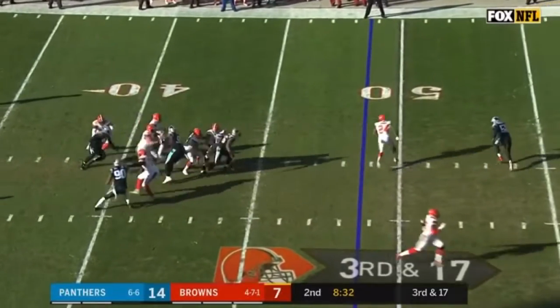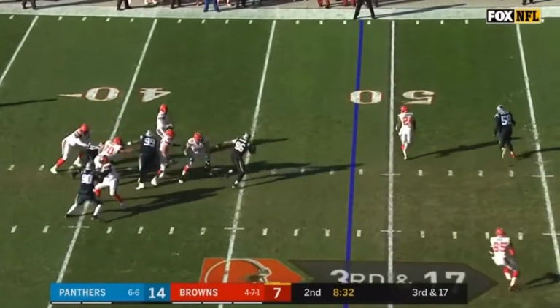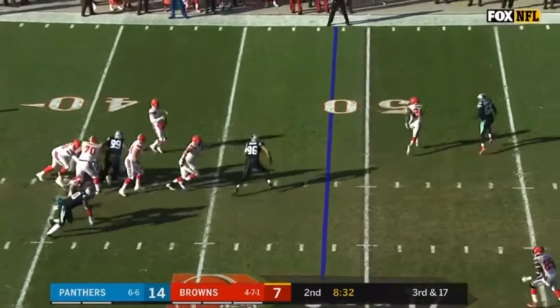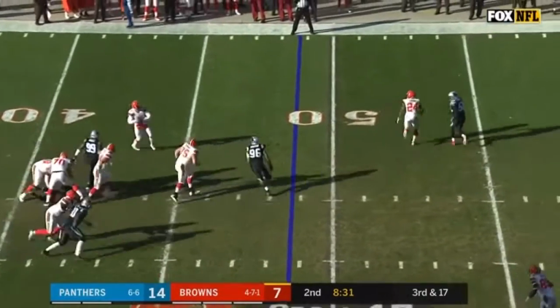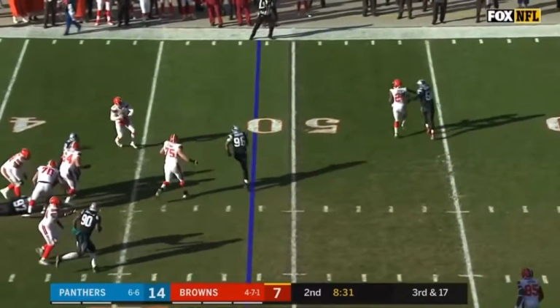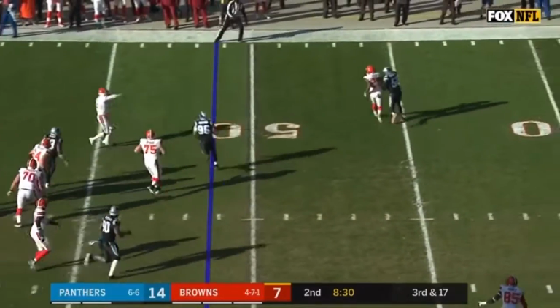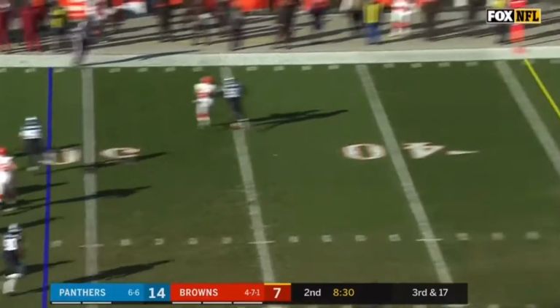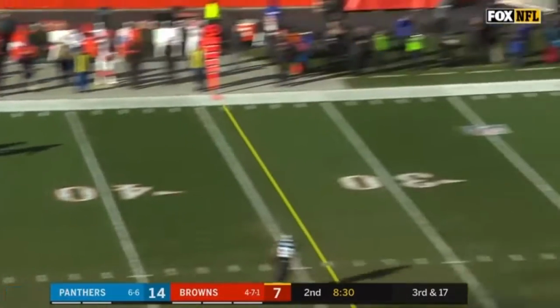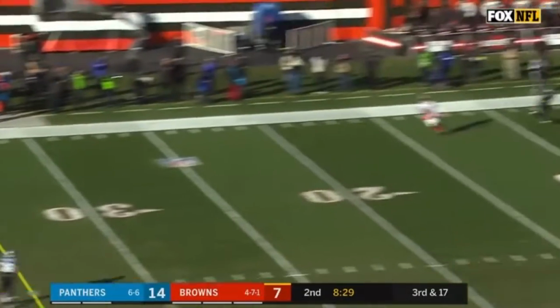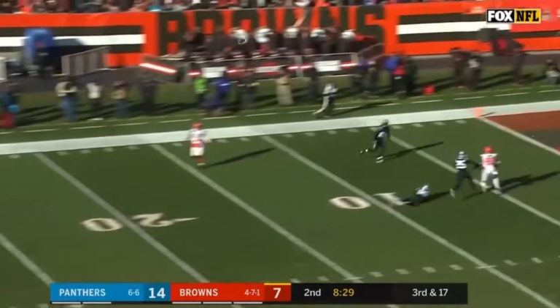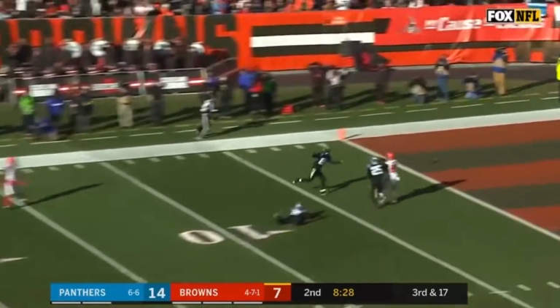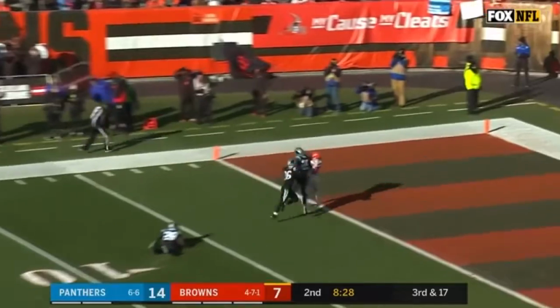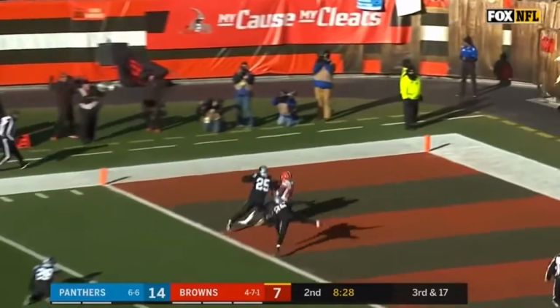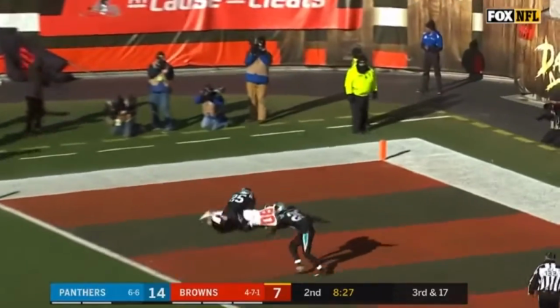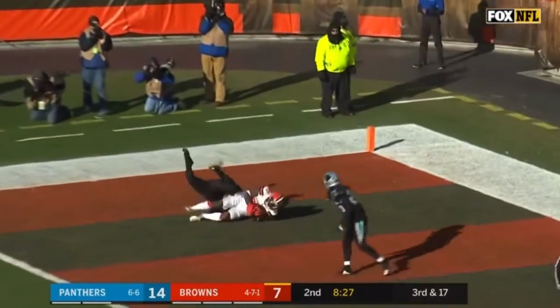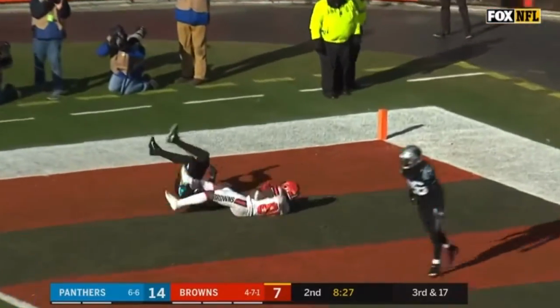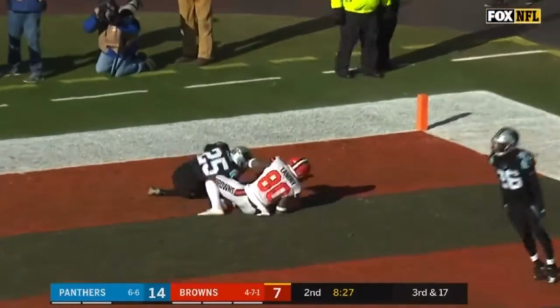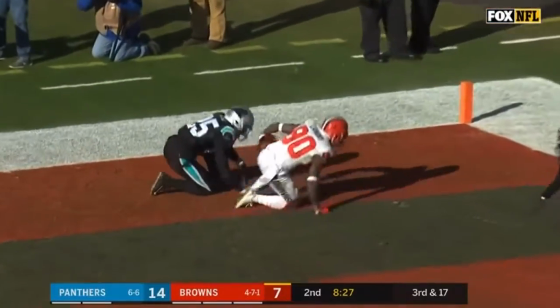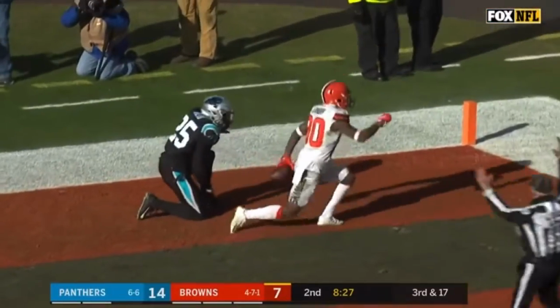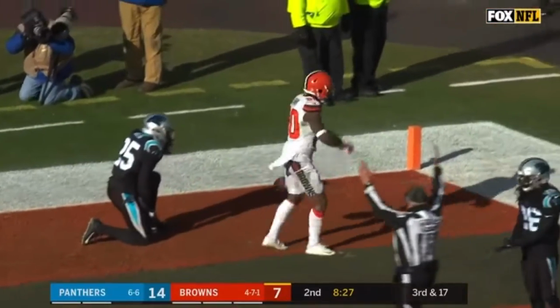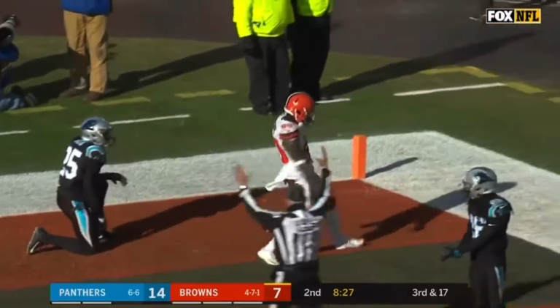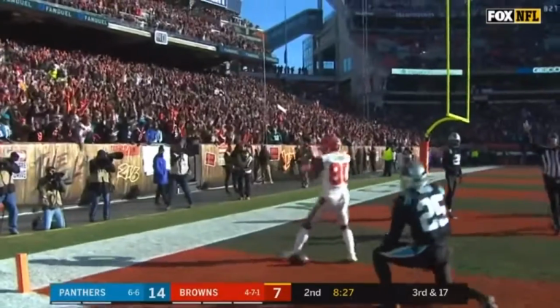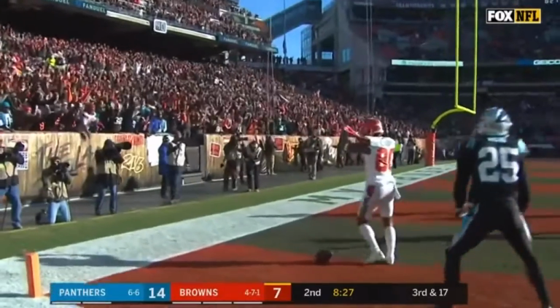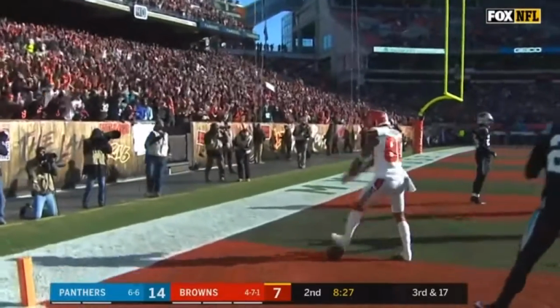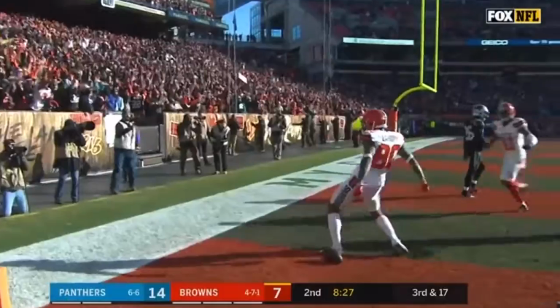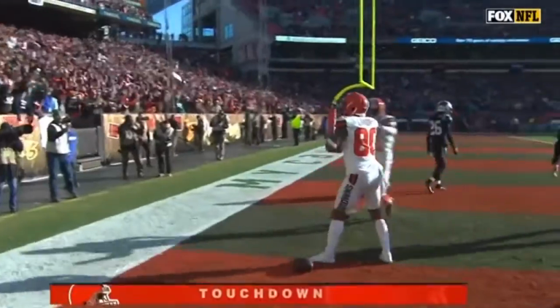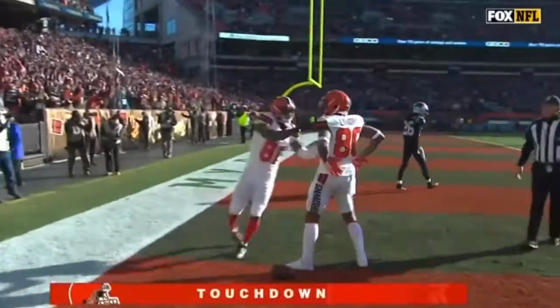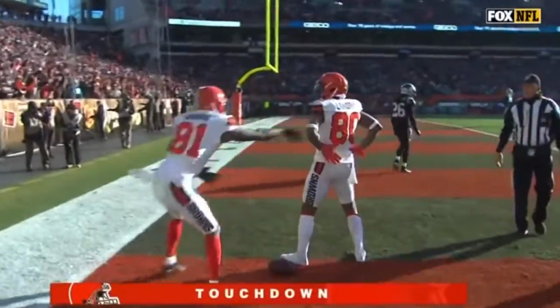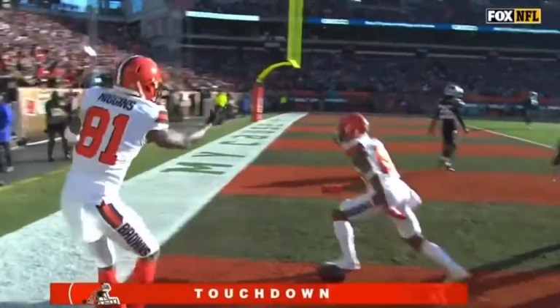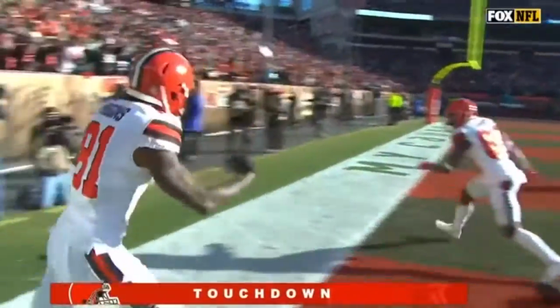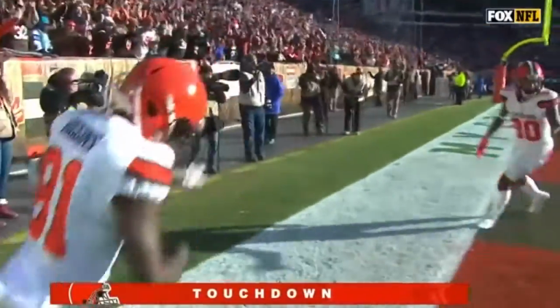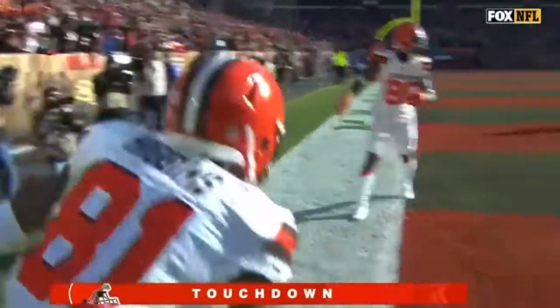Mayfield stepping up — does he see something deep? He does, and the ball is going to be caught. Touchdown by Jarvis Landry. What a catch and what a throw by Baker Mayfield.